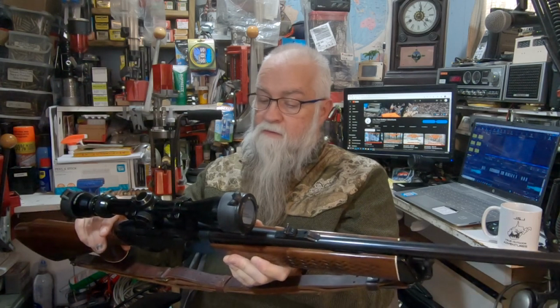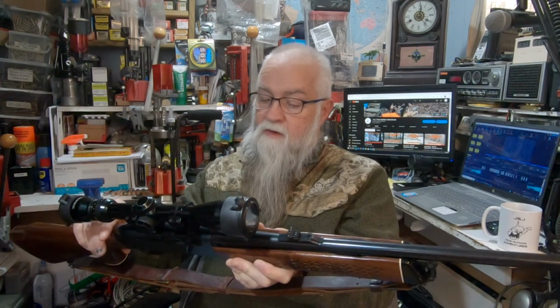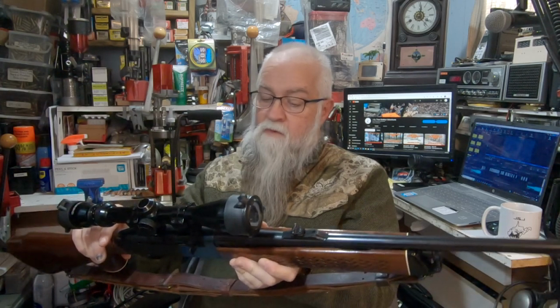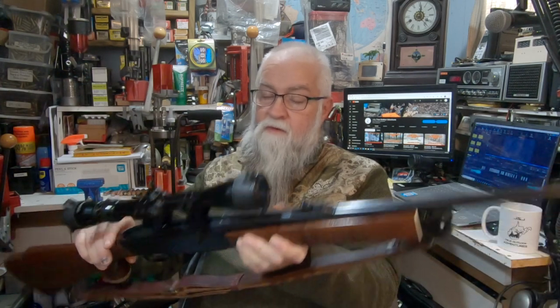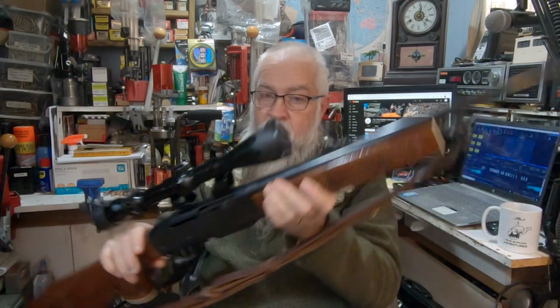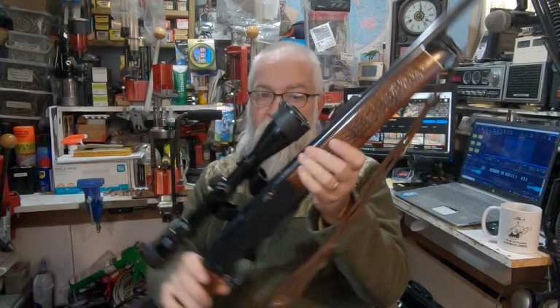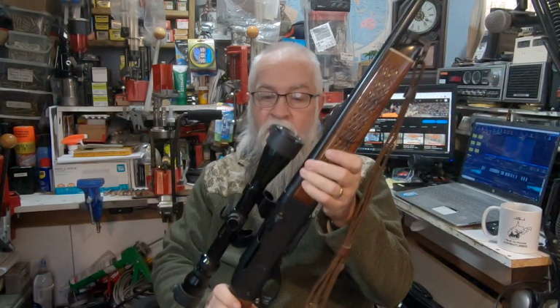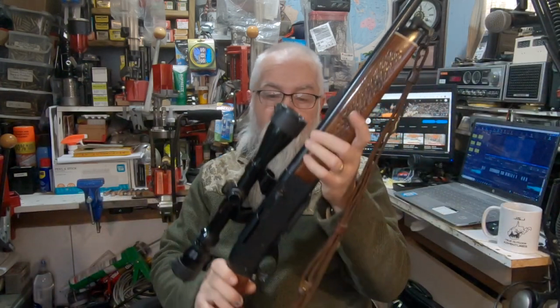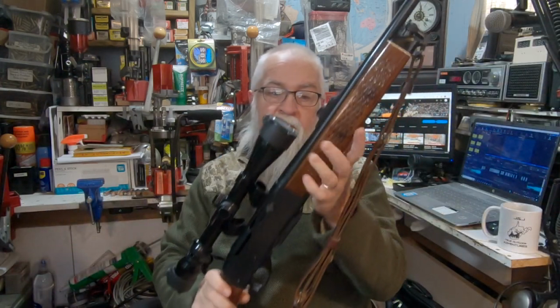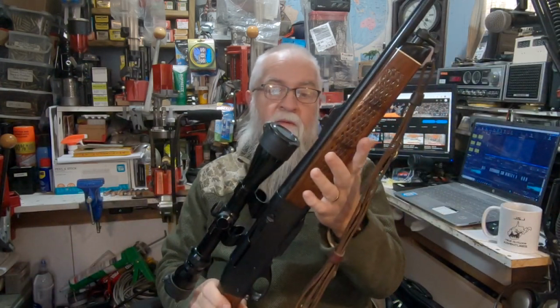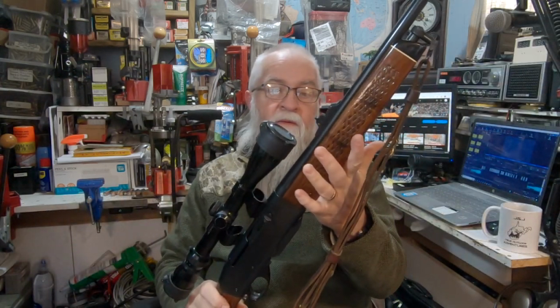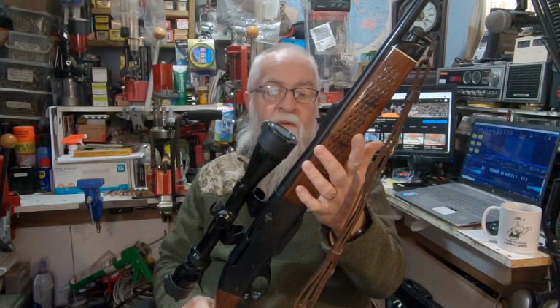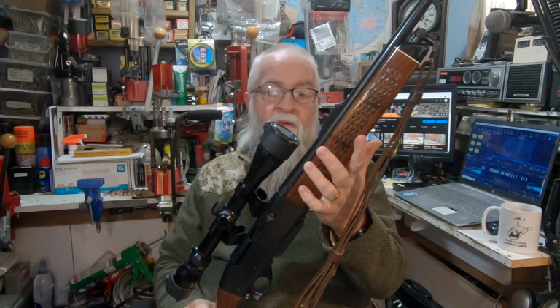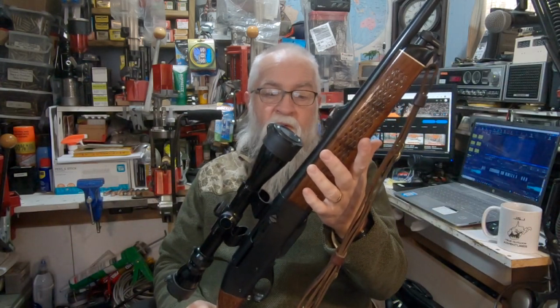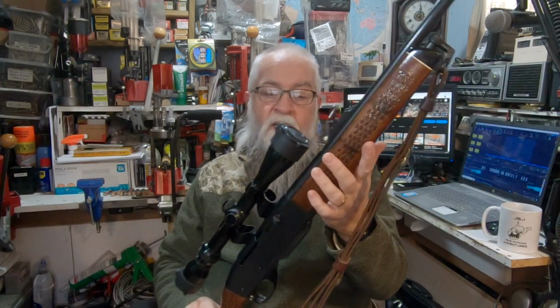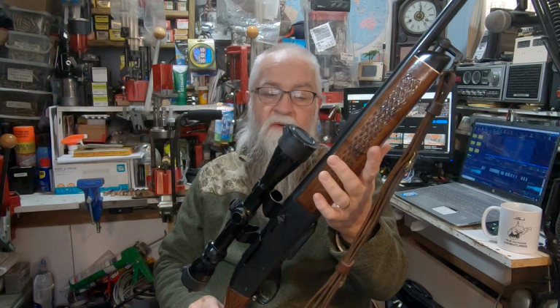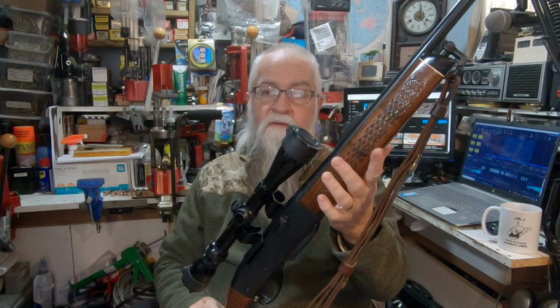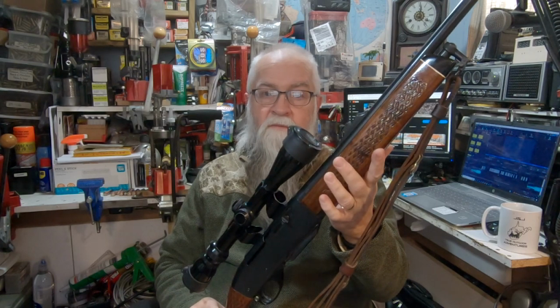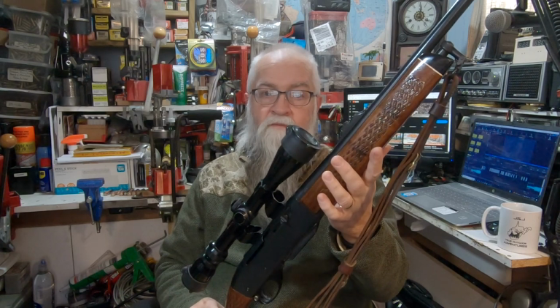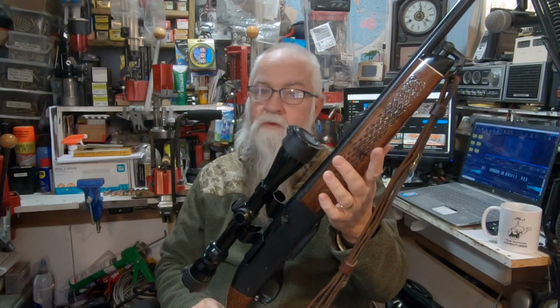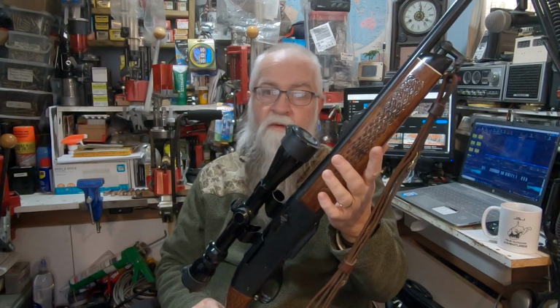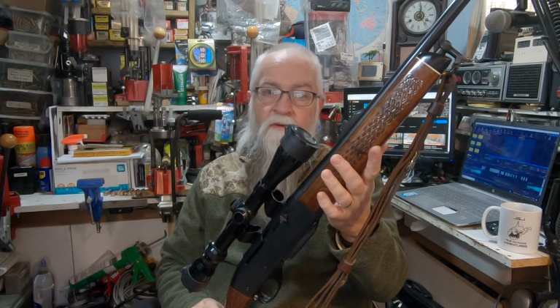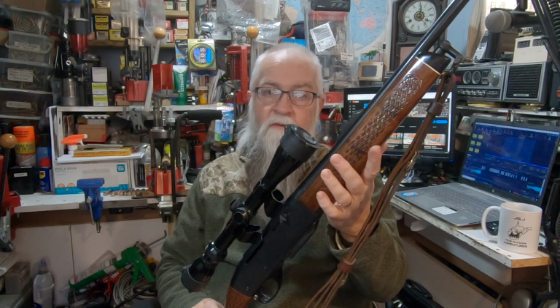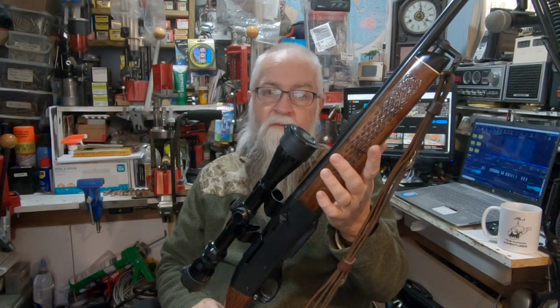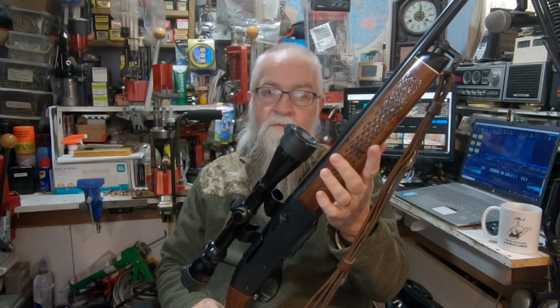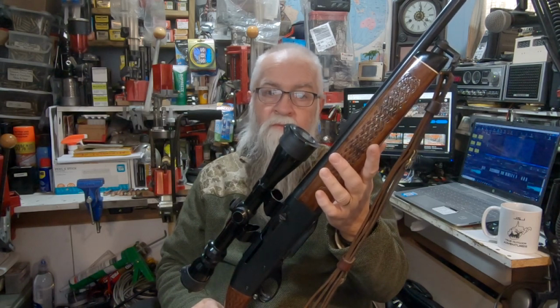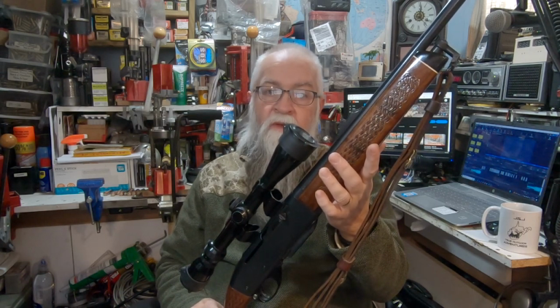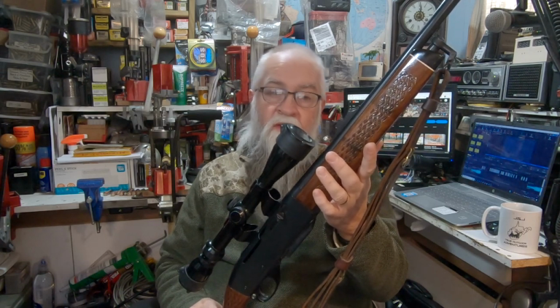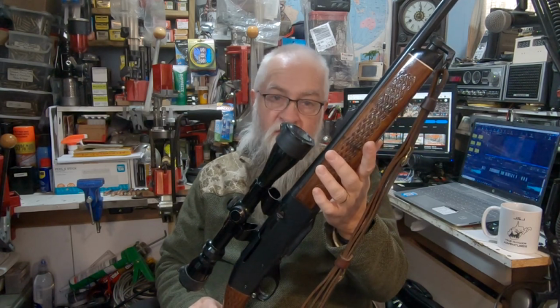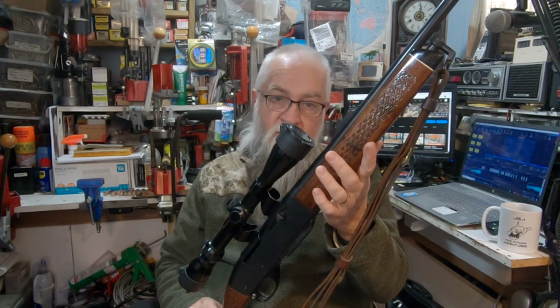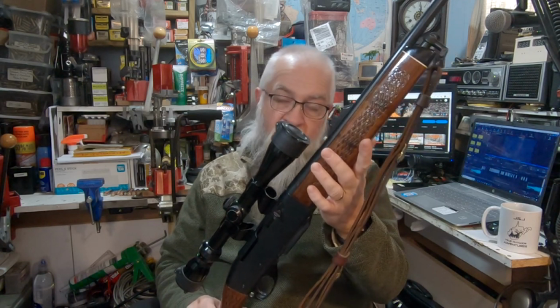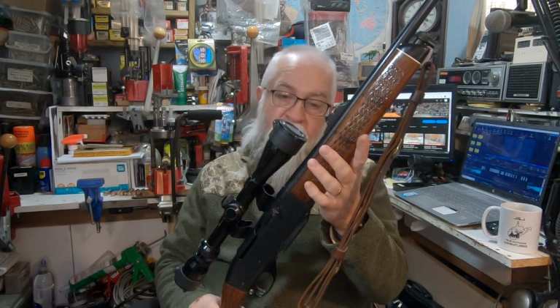This is it — it's called the Woodsmaster, Model 742, Remington, .30-06. Great deer rifle. Thanks Tim for your question.